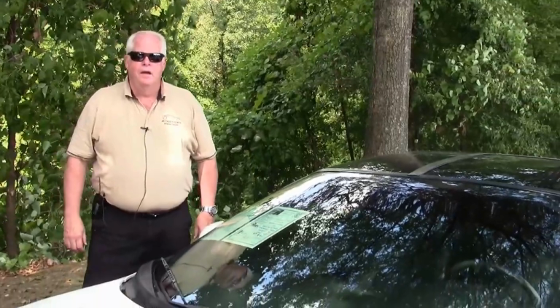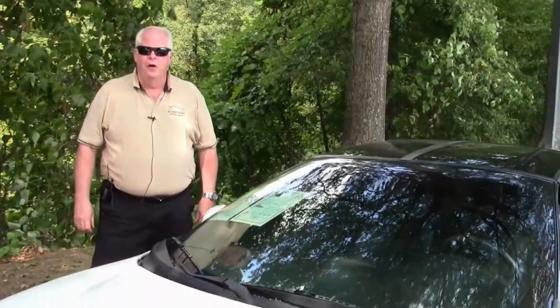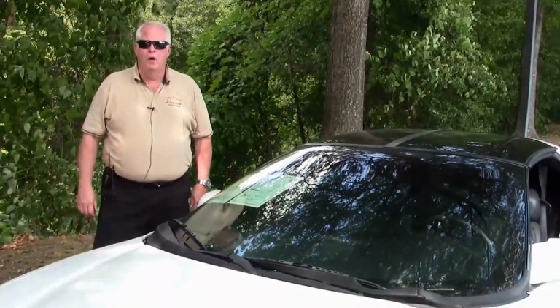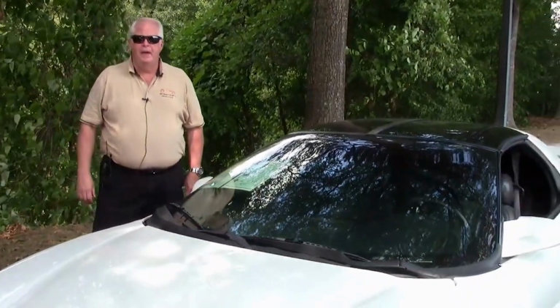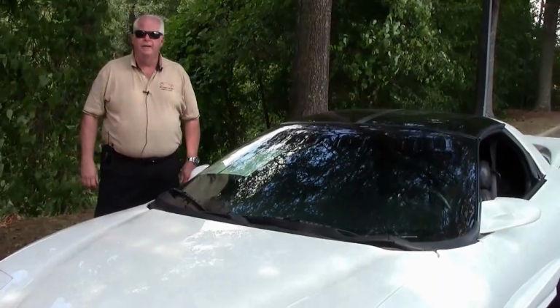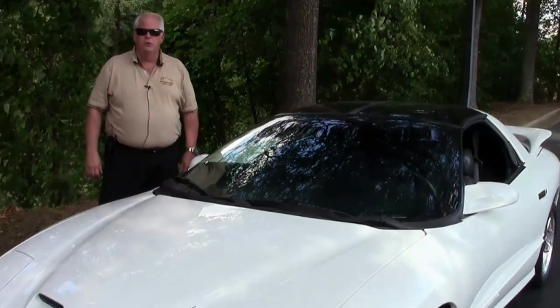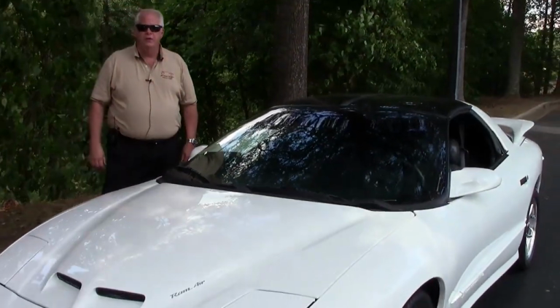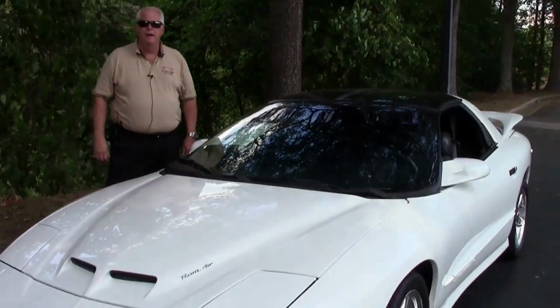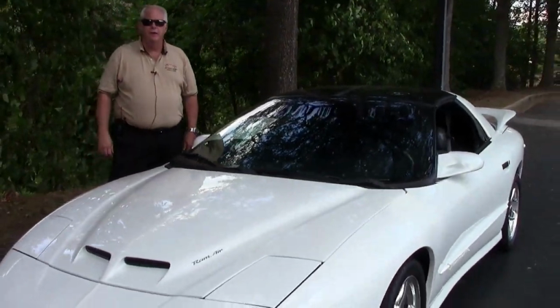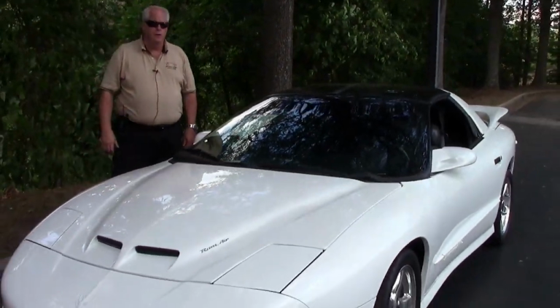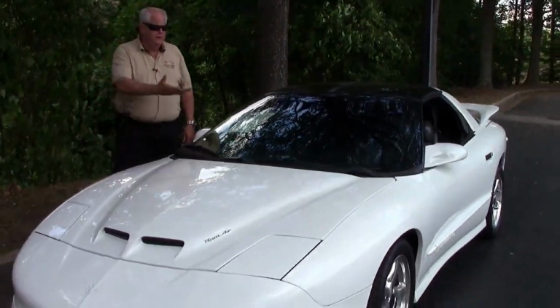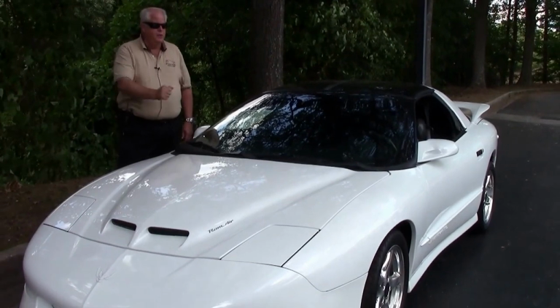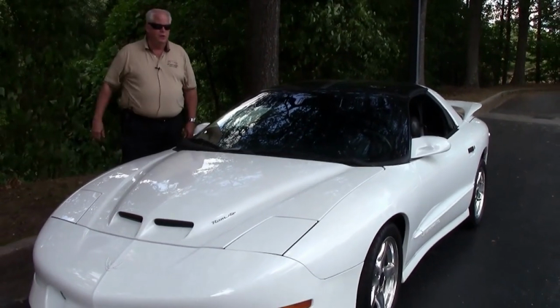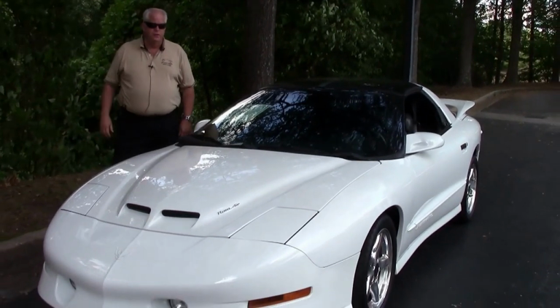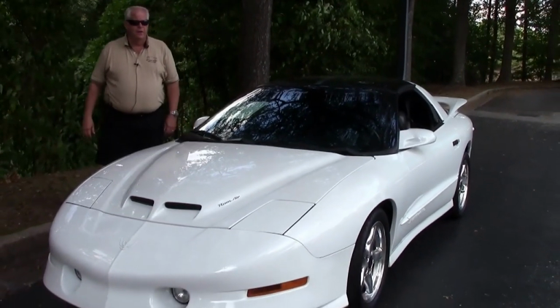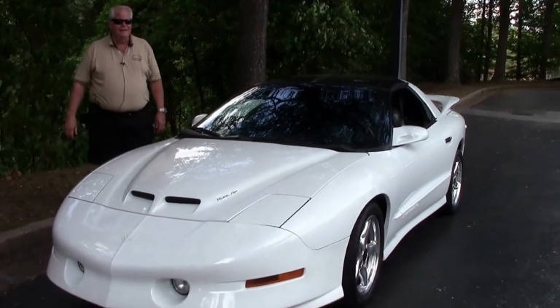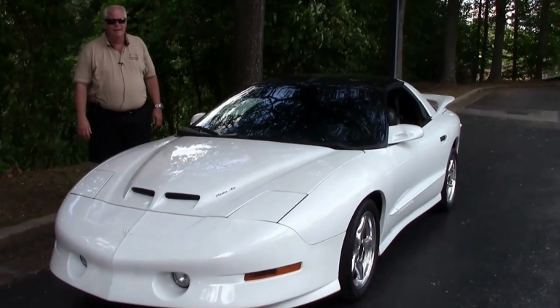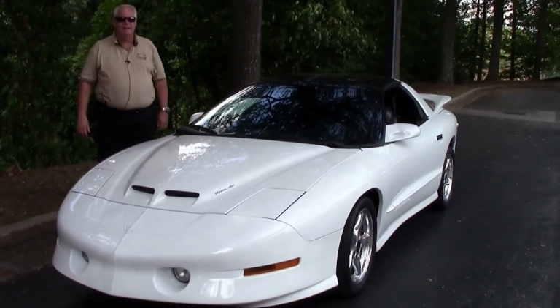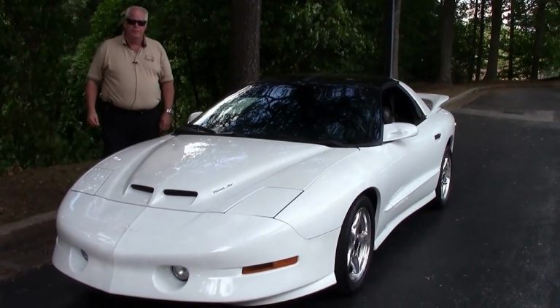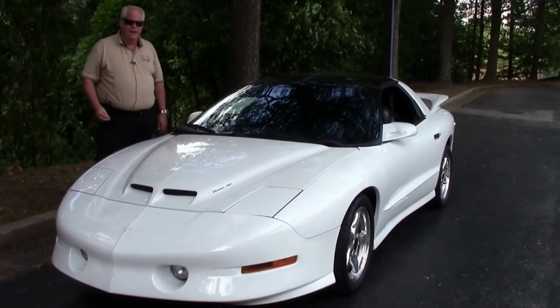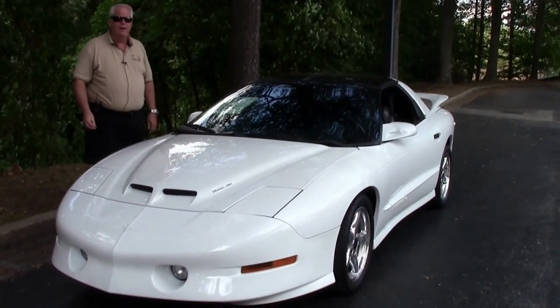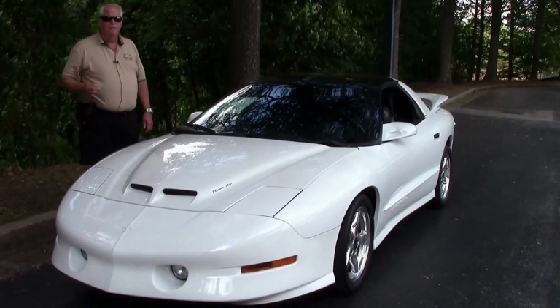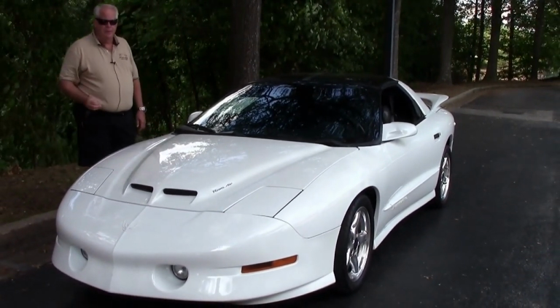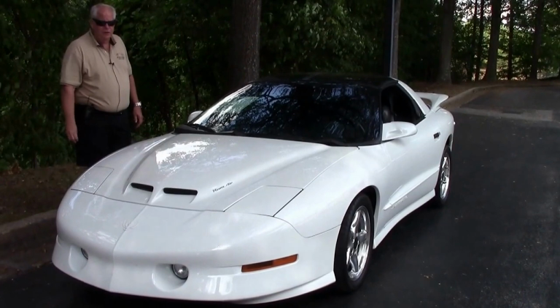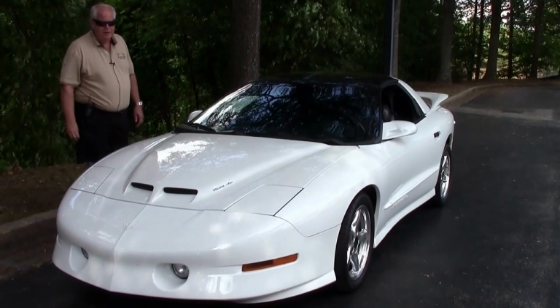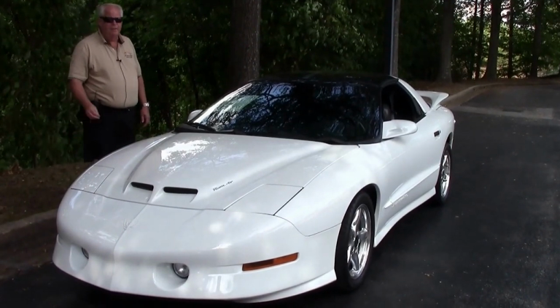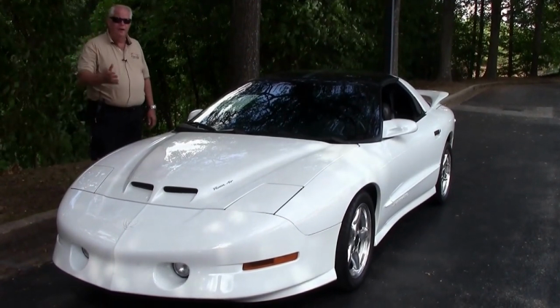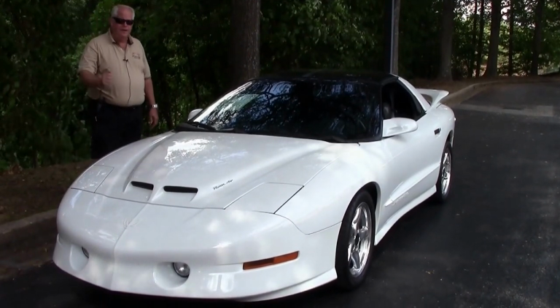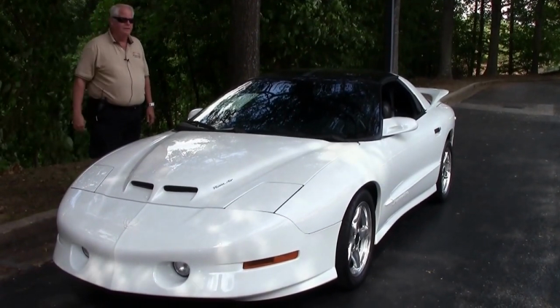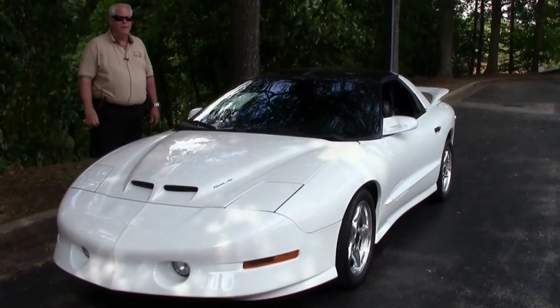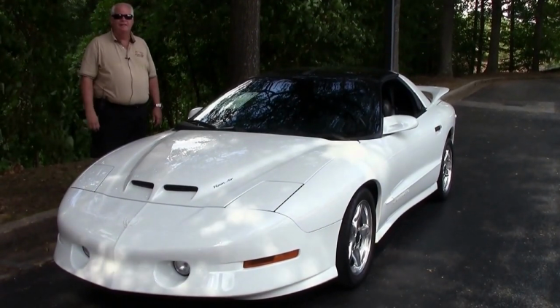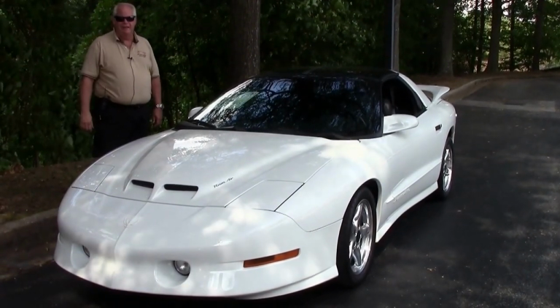Hello folks. Welcome to Buy a Vet in Atlanta, Georgia. My name's Rick Engel. Today, I'm going to show you this 1997 Pontiac Firebird Trans Am Ram Air WS6.